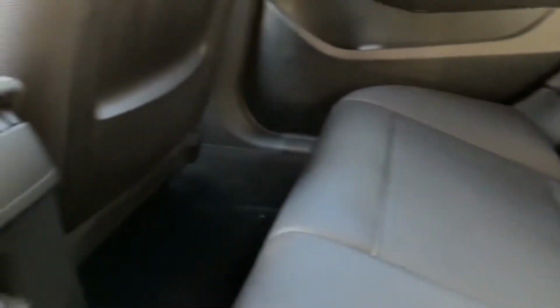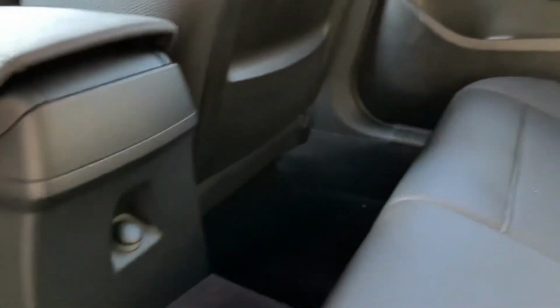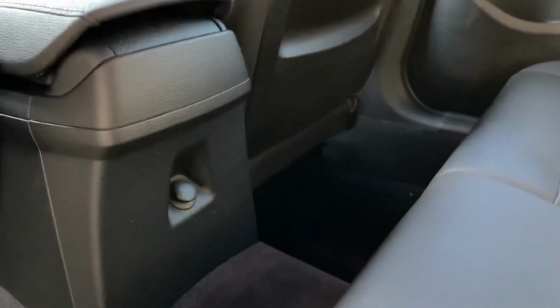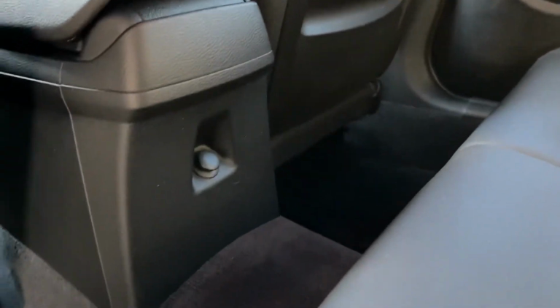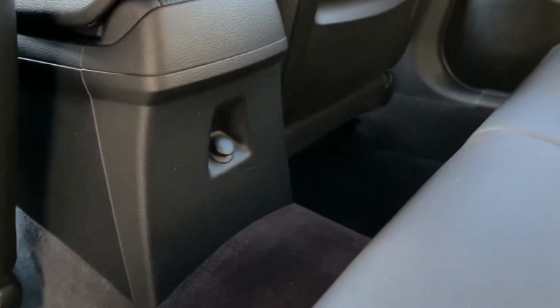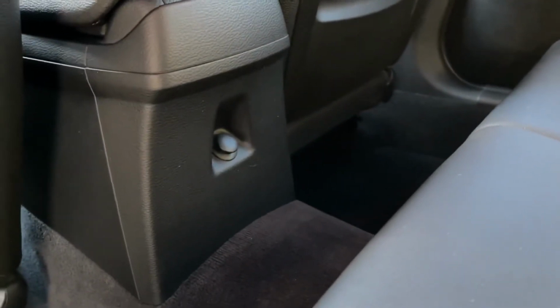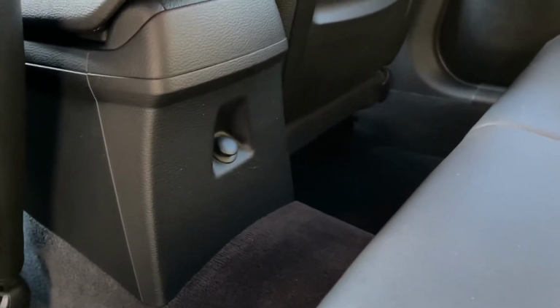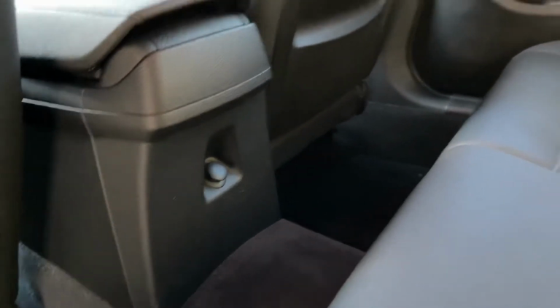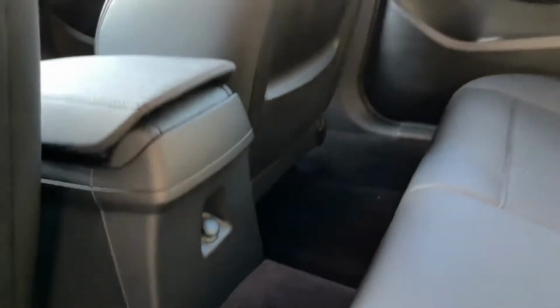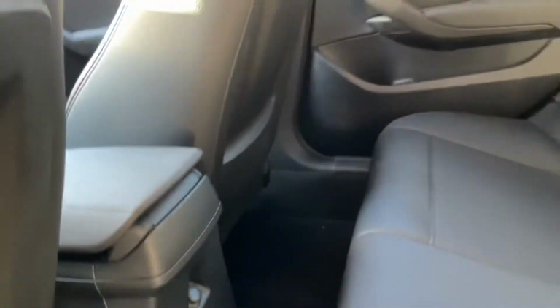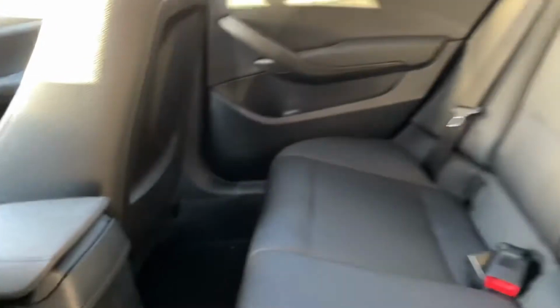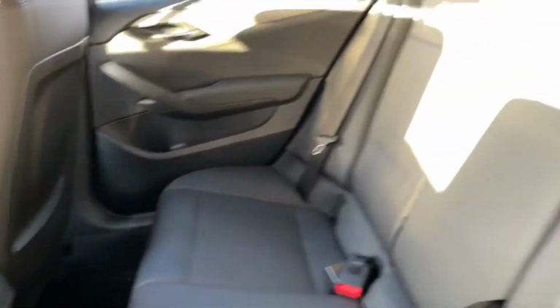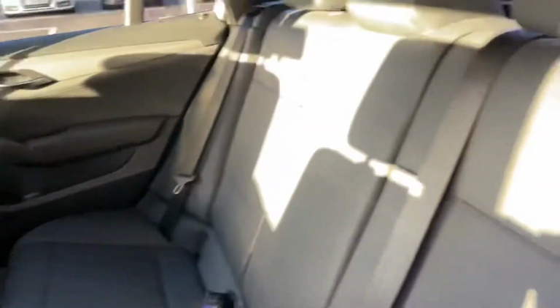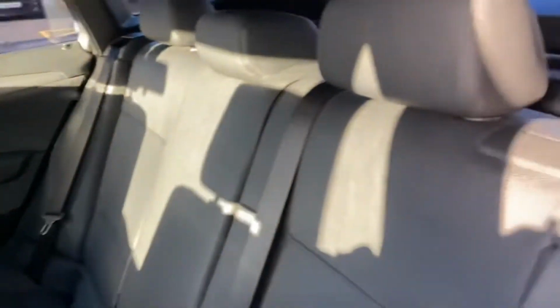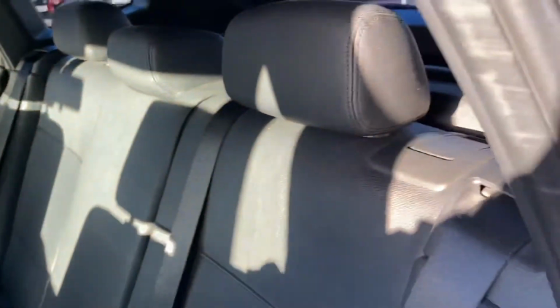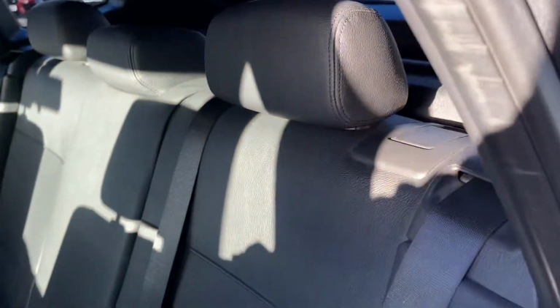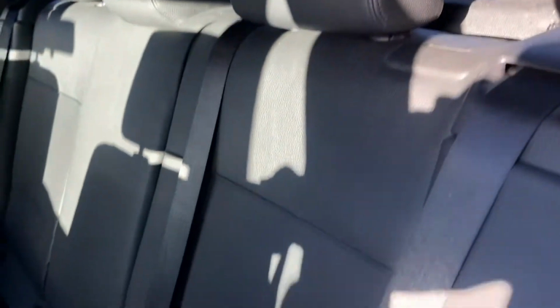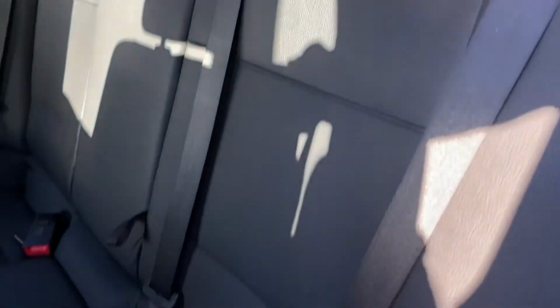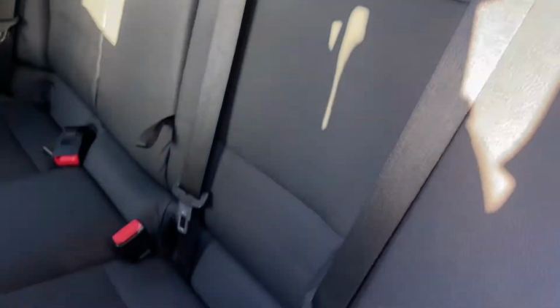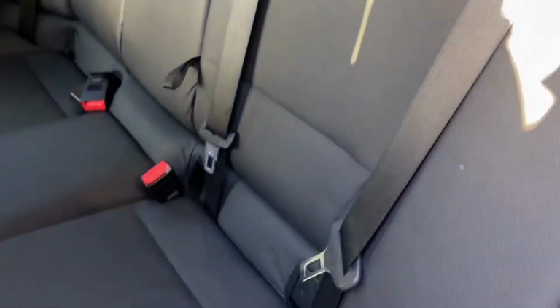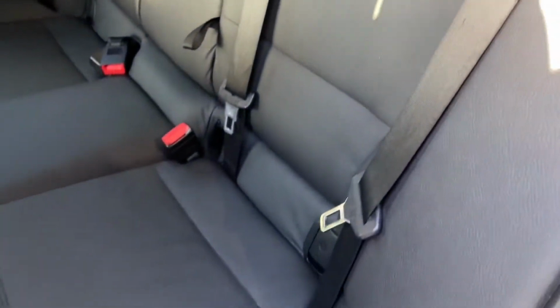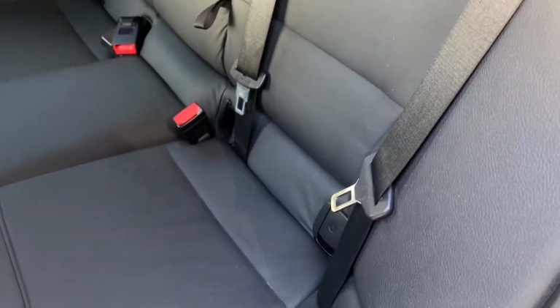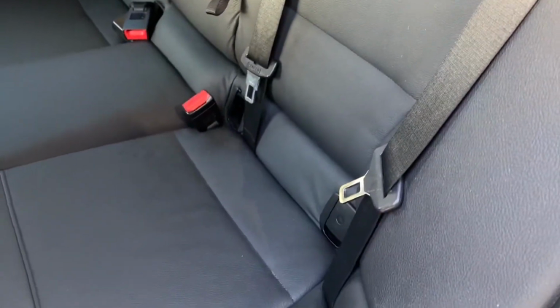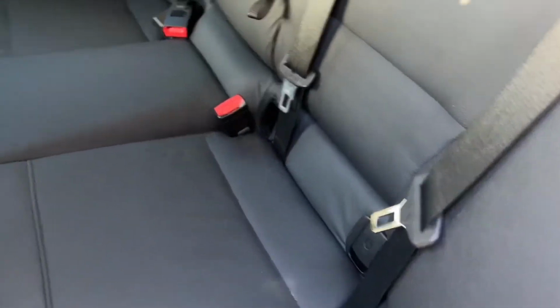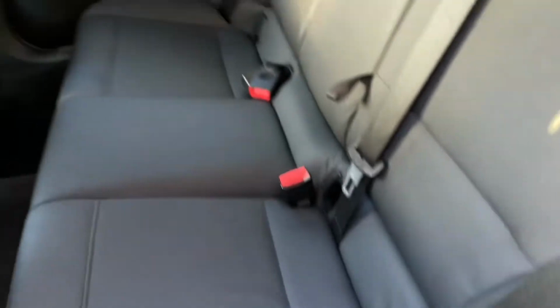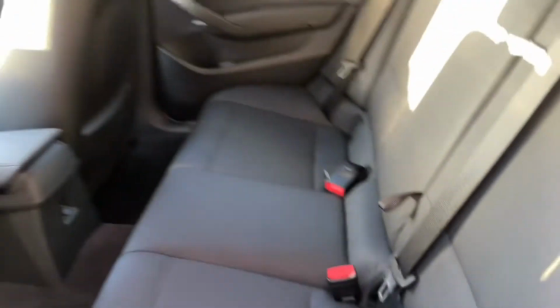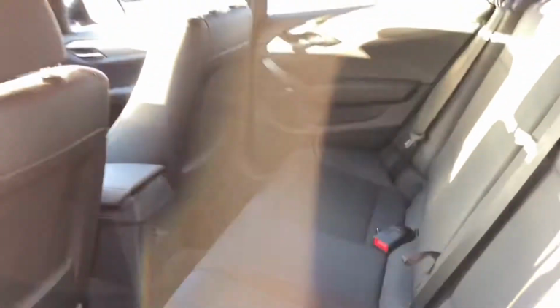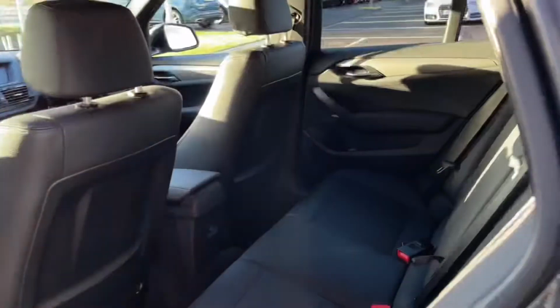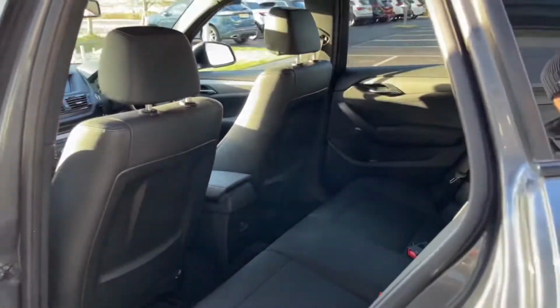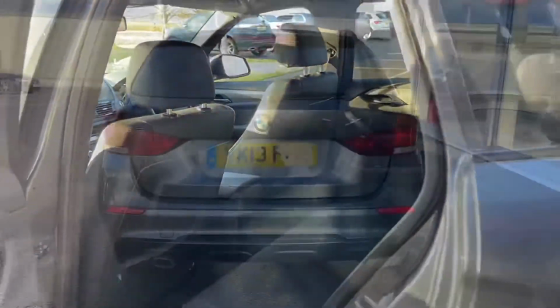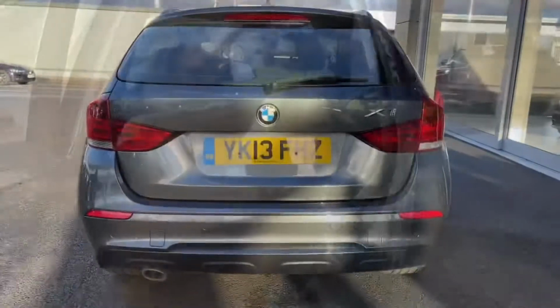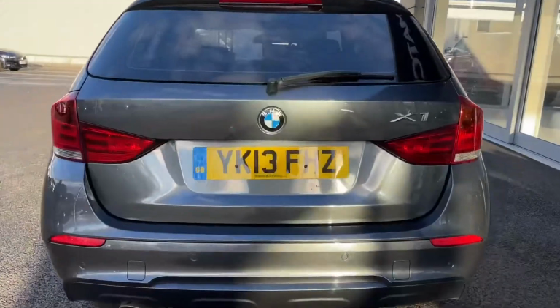Inside you can see we've got this lovely full leather upholstery. There's a 12 volt in the centre console there, and you do actually have ISOFIX mounting points on either side of the seats so you can strap your little ones in nice and safely.